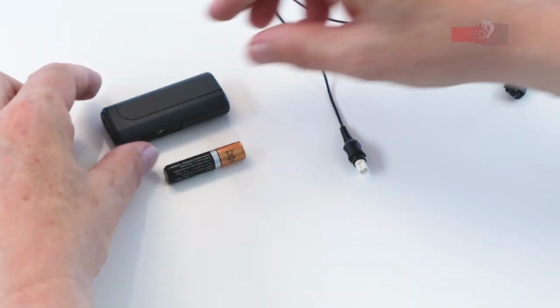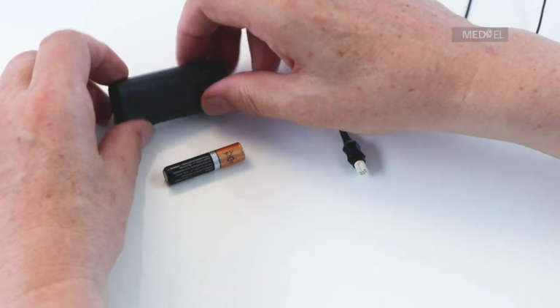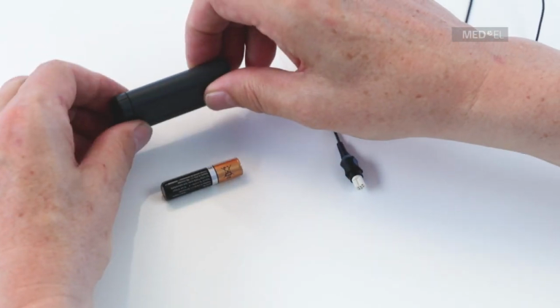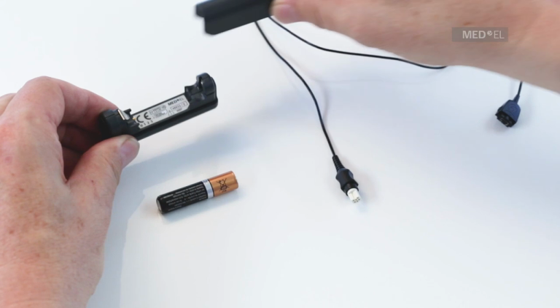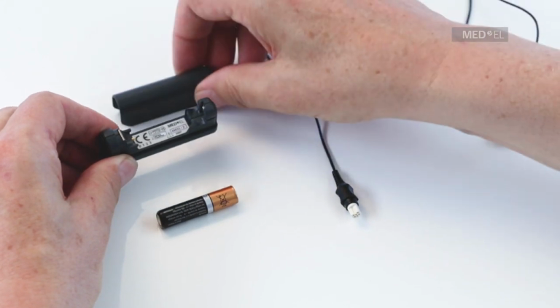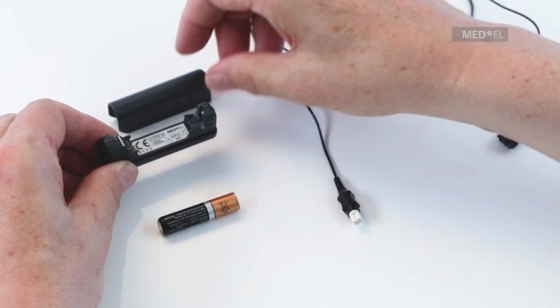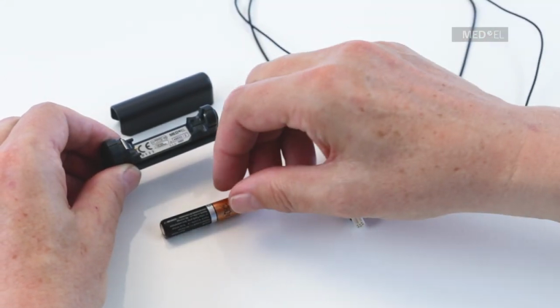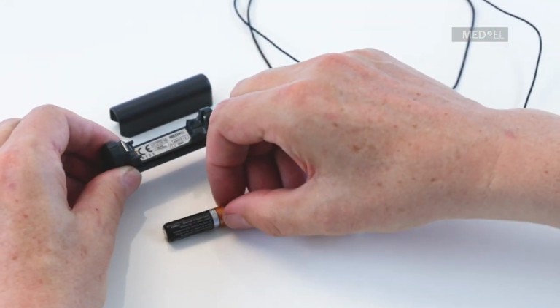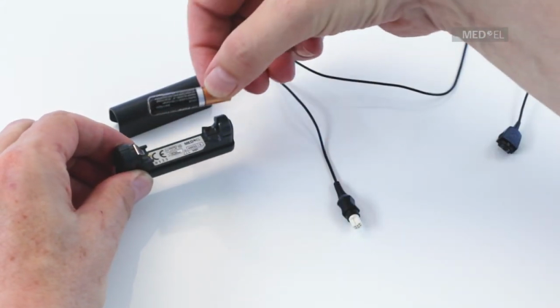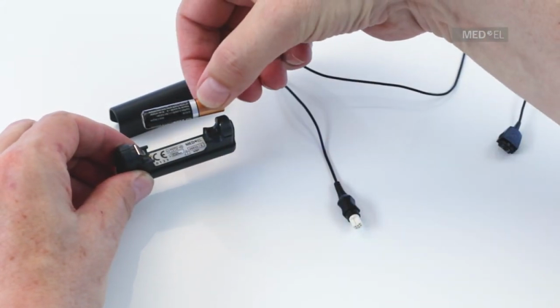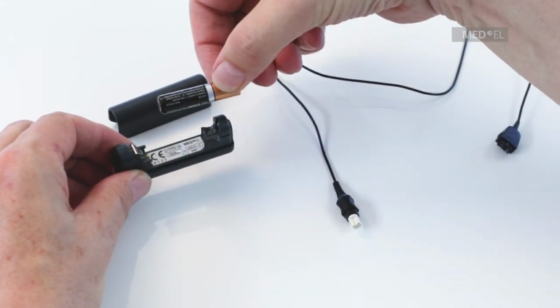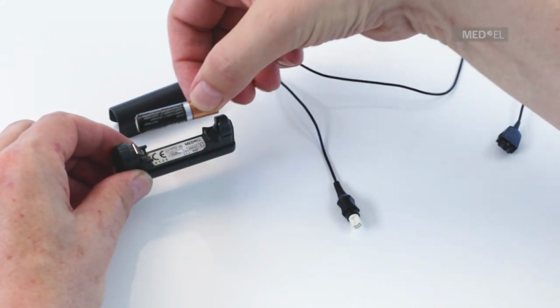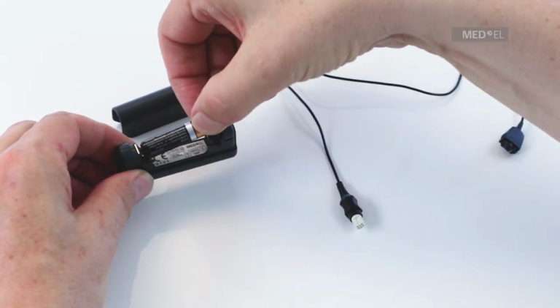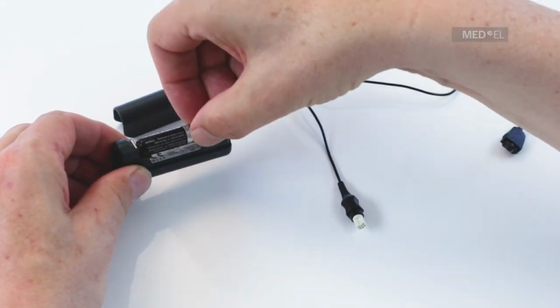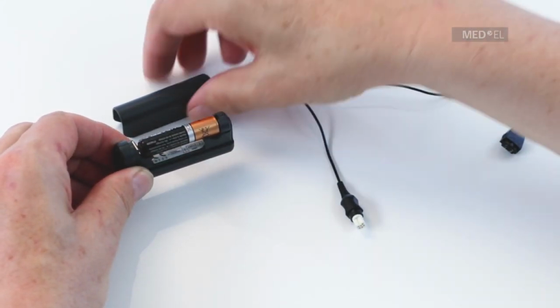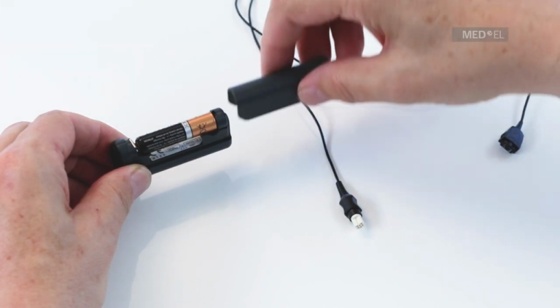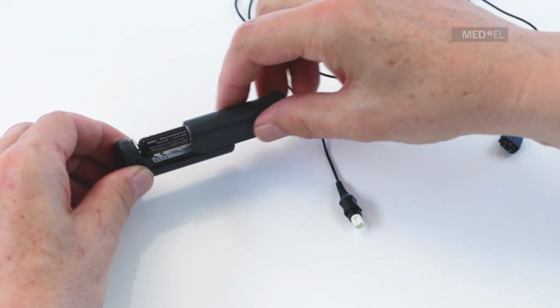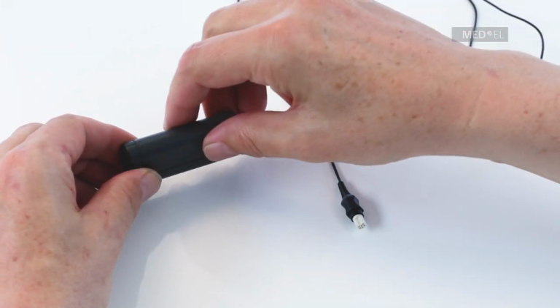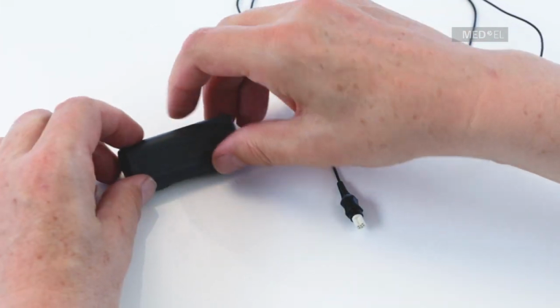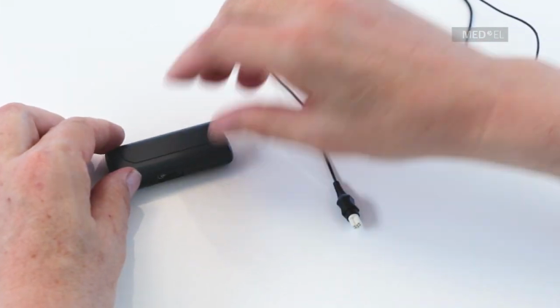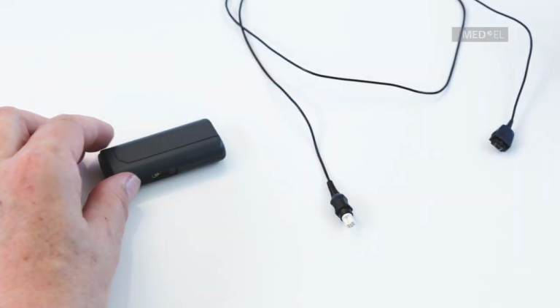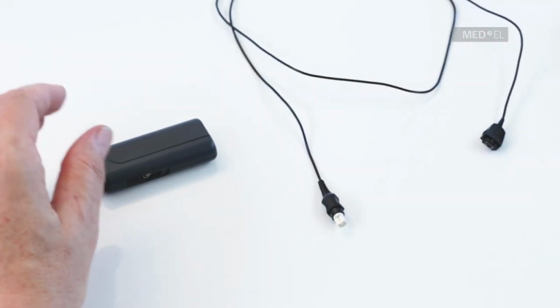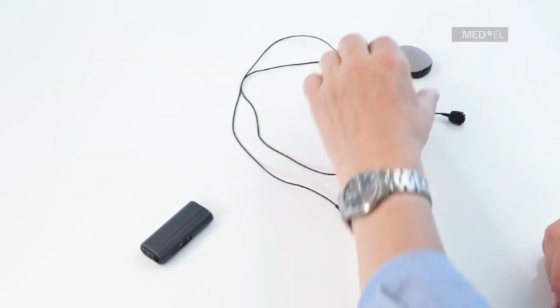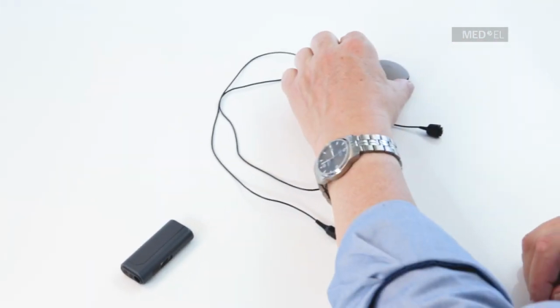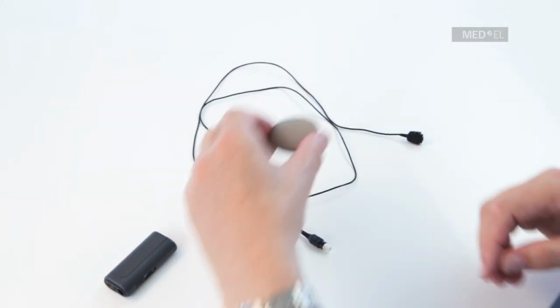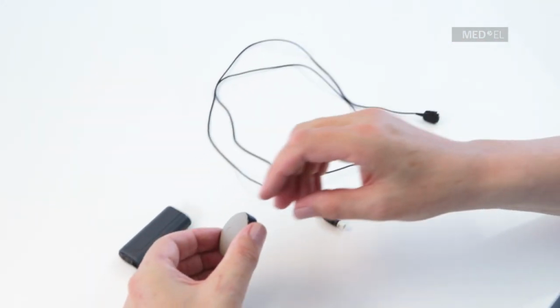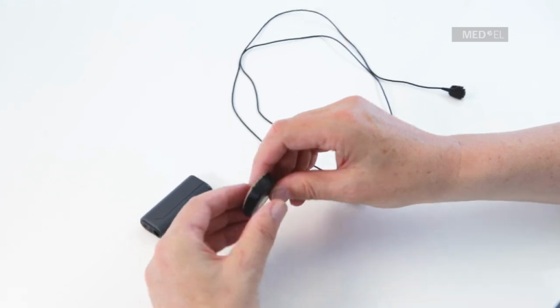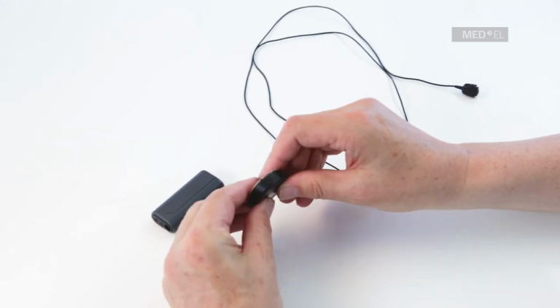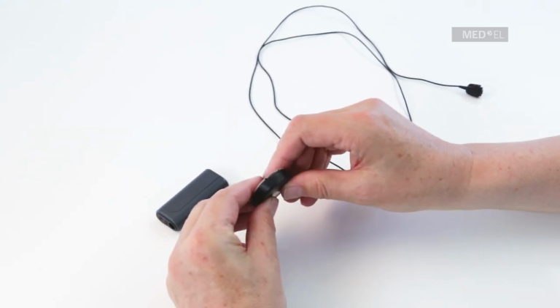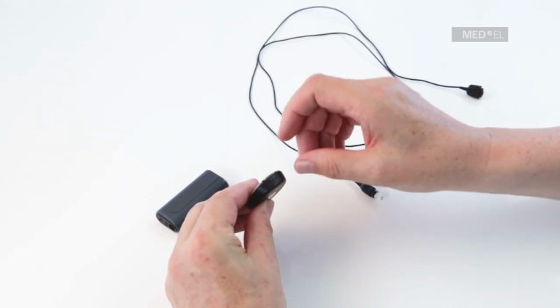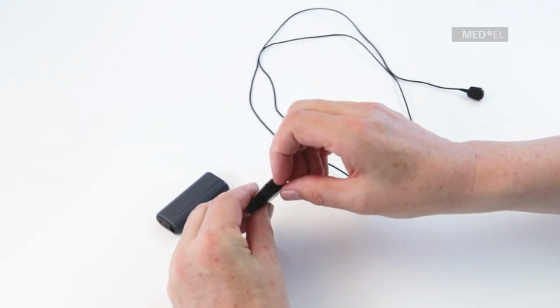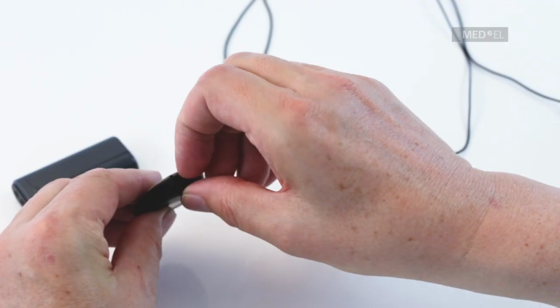Insert a AAA battery or Decapo Power Pack into the Mini Battery Pack. Pull gently on the rubber socket cover at the bottom of the processor to open the Mini Battery Pack port.